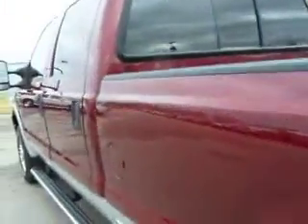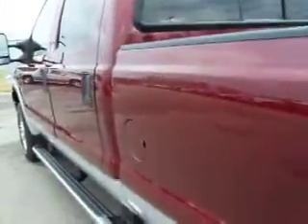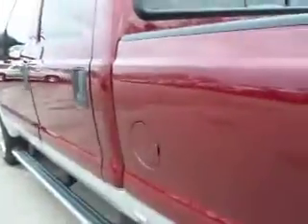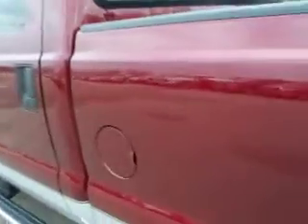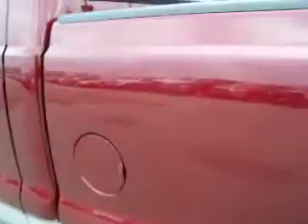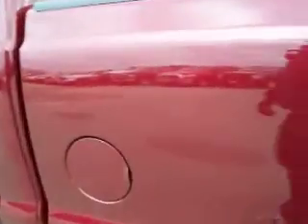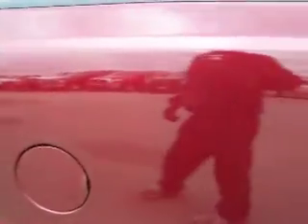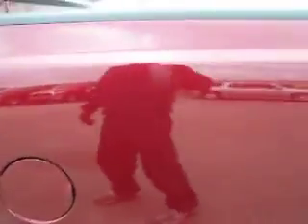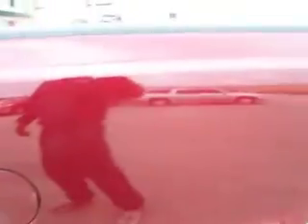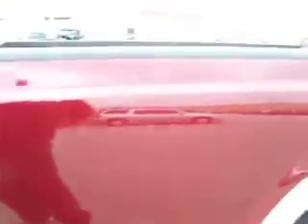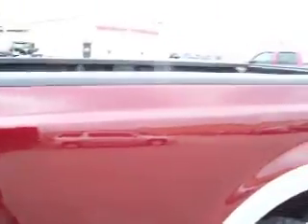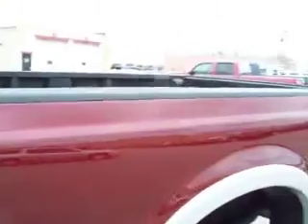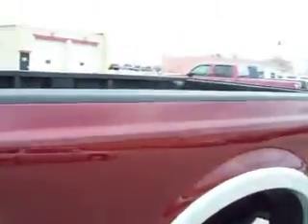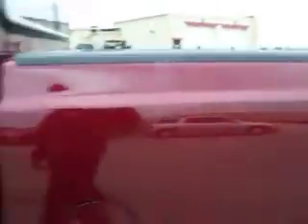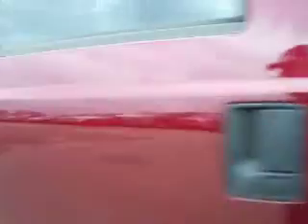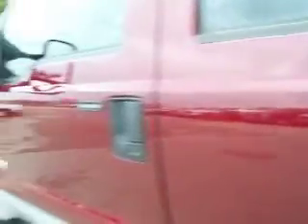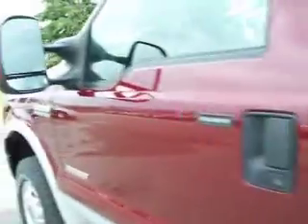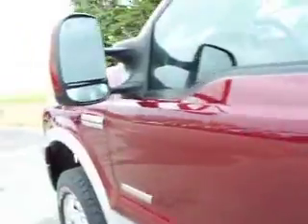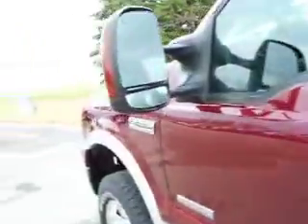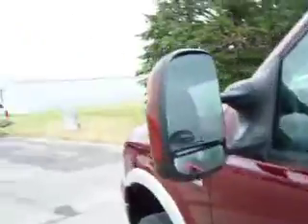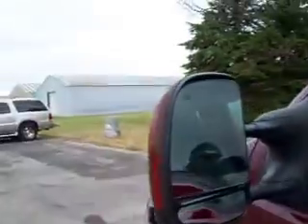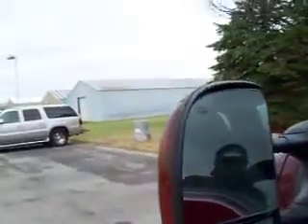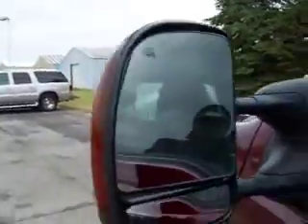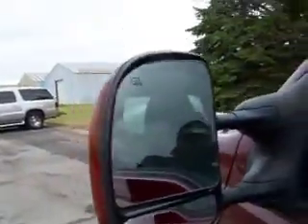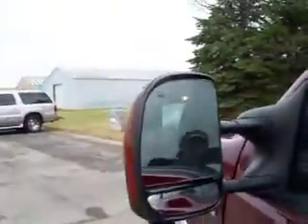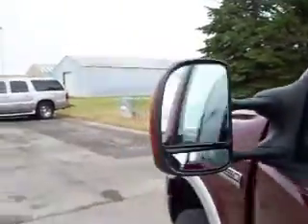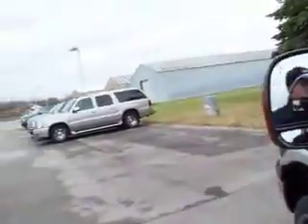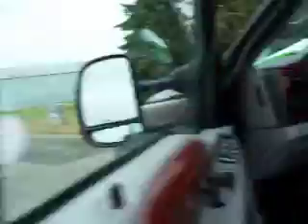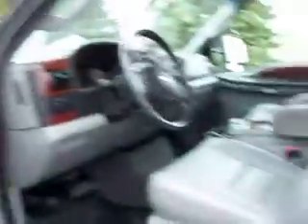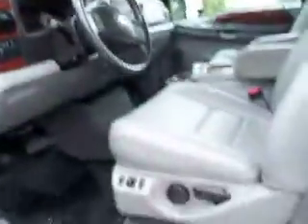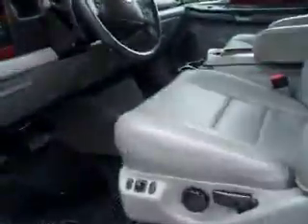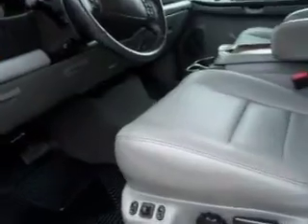Down this side of the truck, look at how glass-like that paint is. Very, very nice truck. Telescopic tow mirrors with built-in directional signals — those are heated as well.